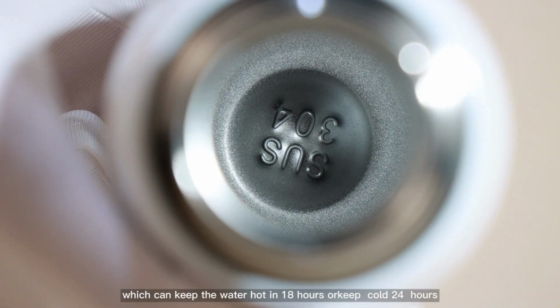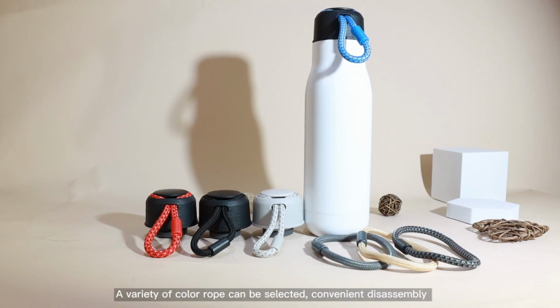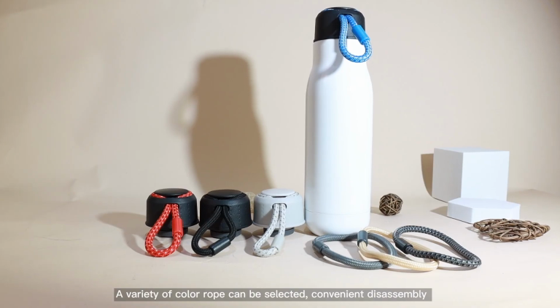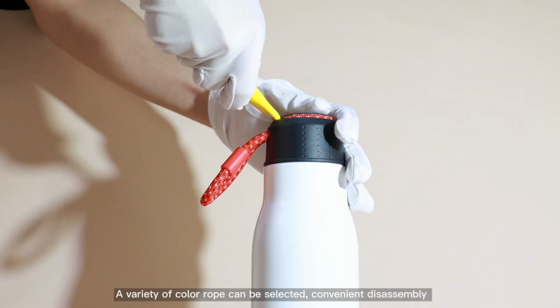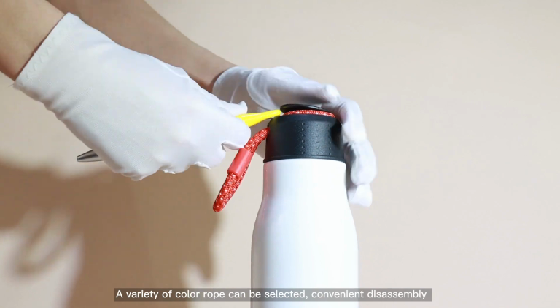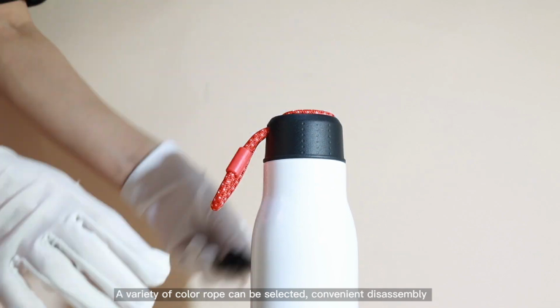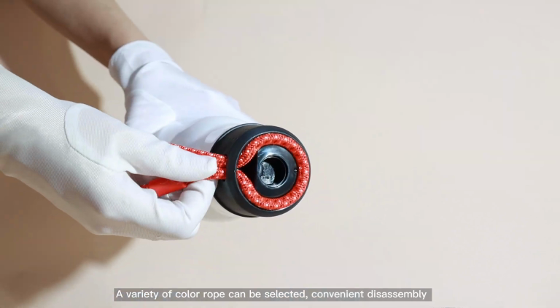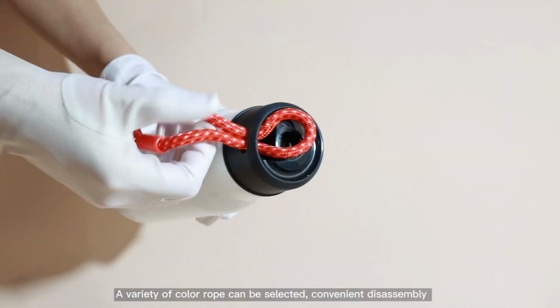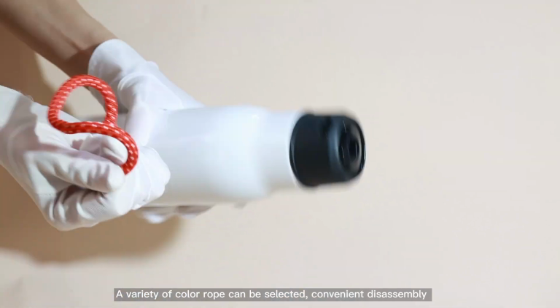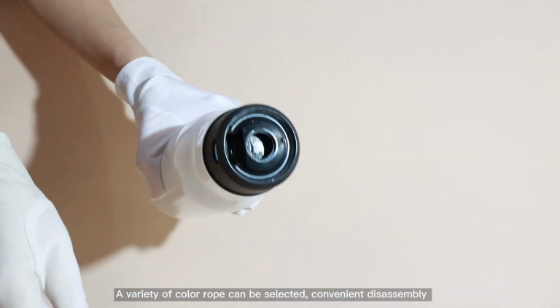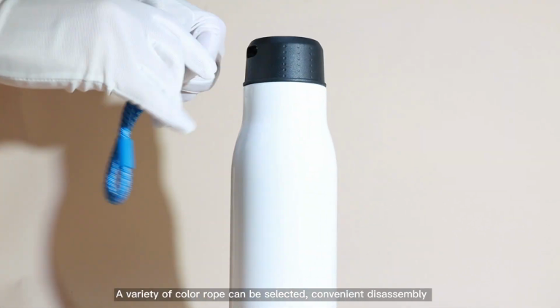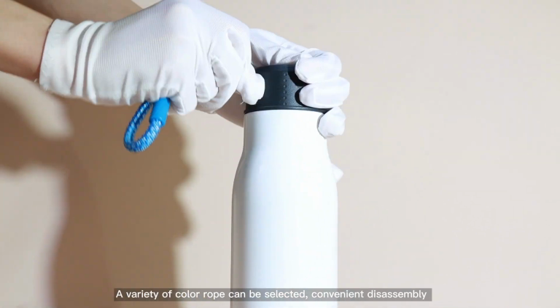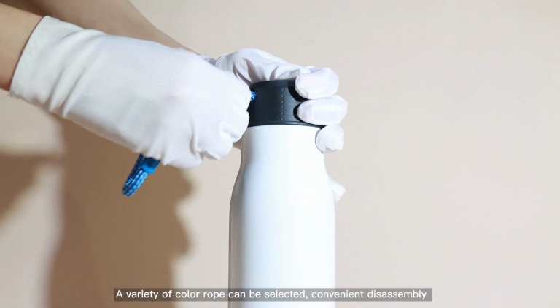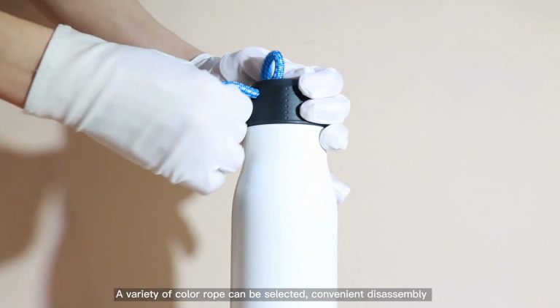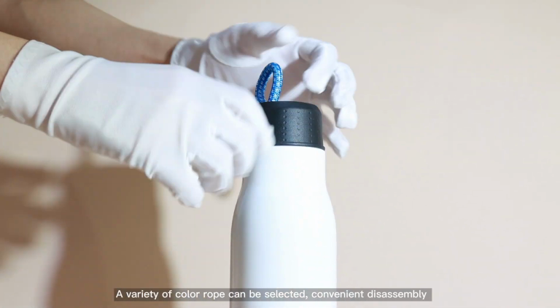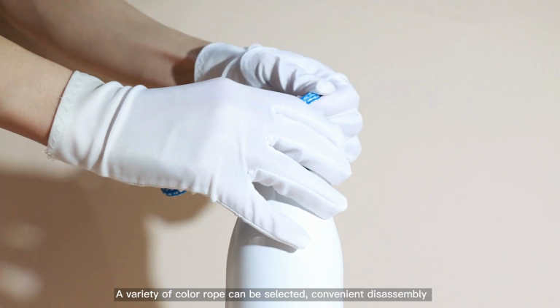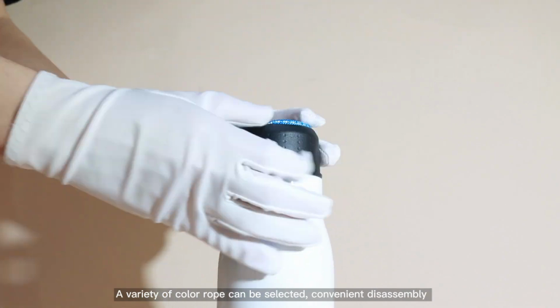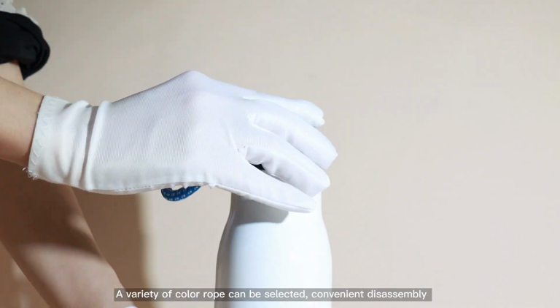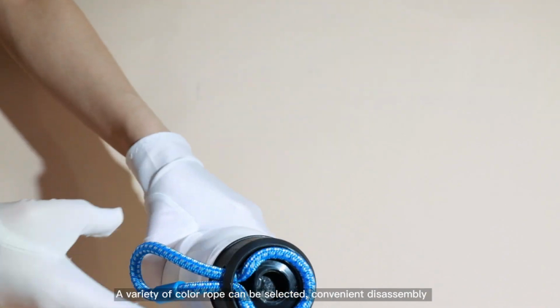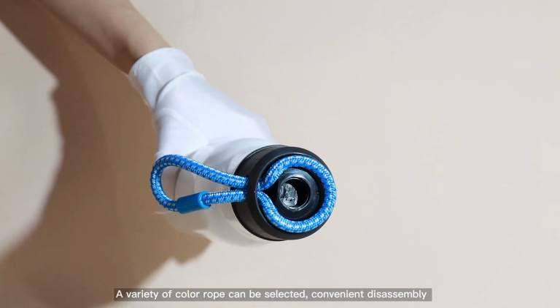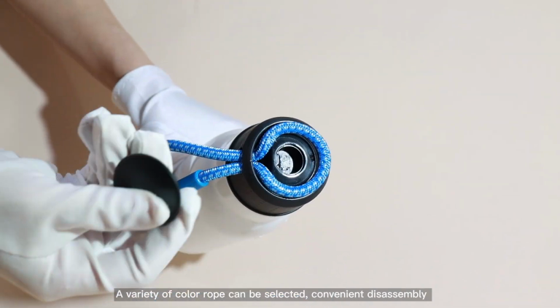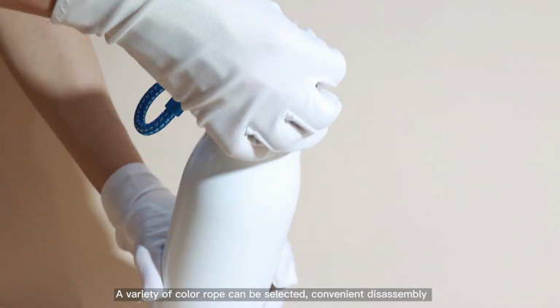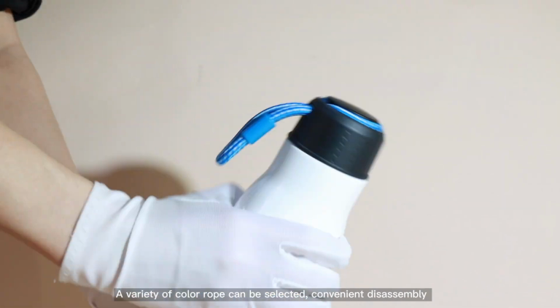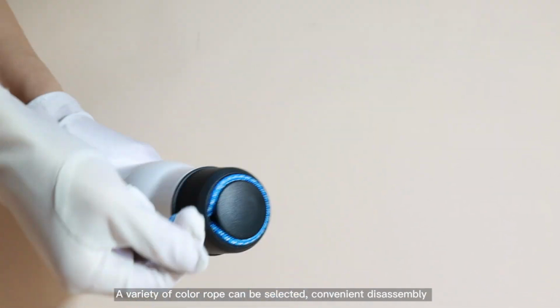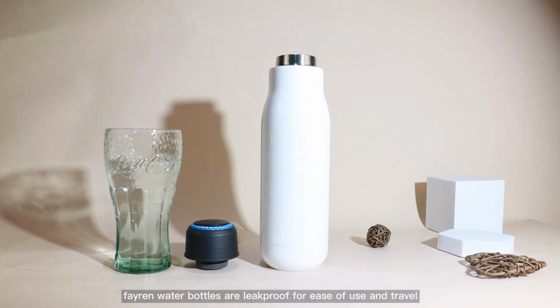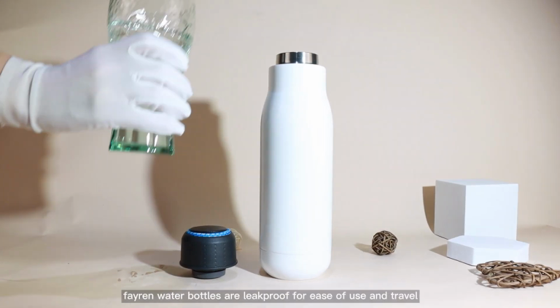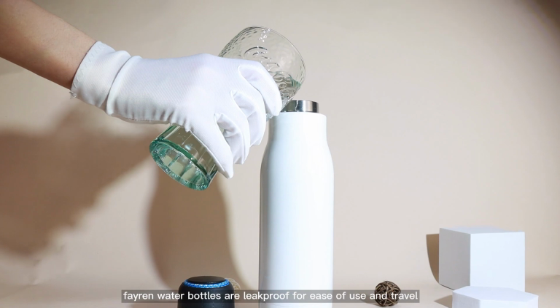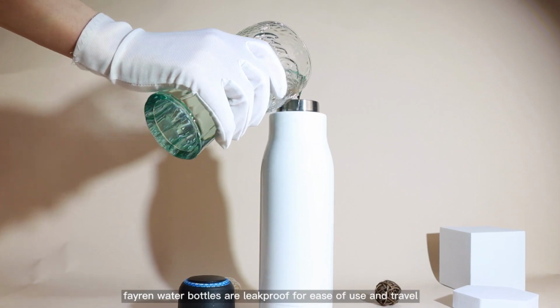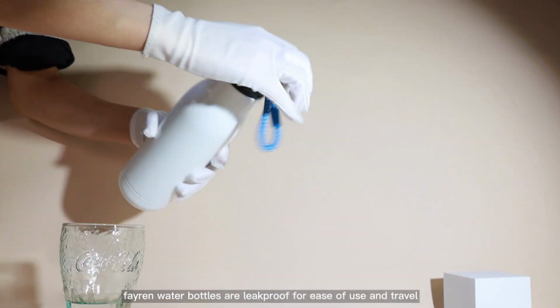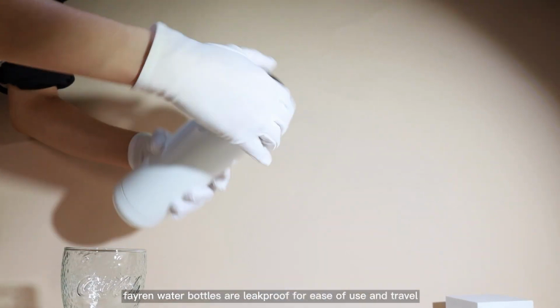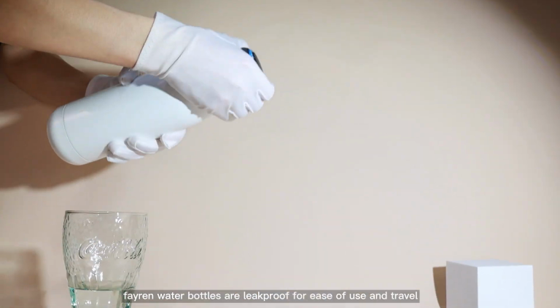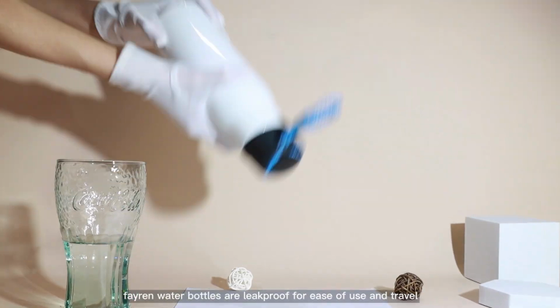A variety of color options can be selected, with convenient disassembly. Ferrer water bottles are leak-proof for ease of use and travel.